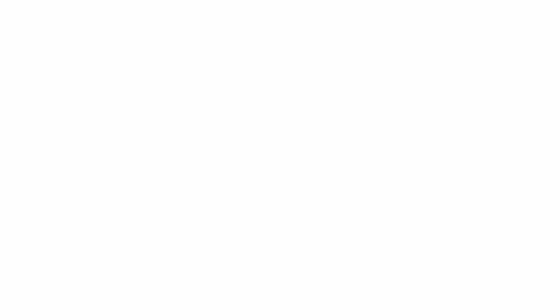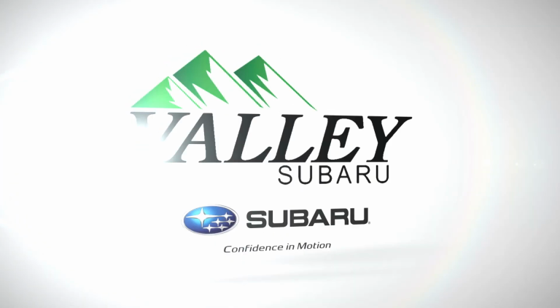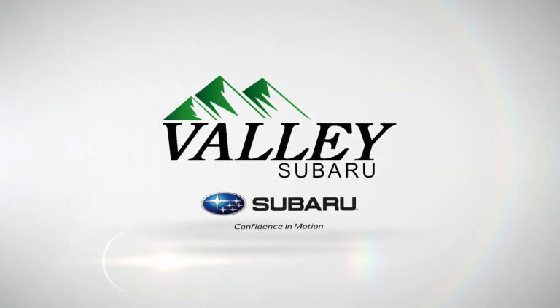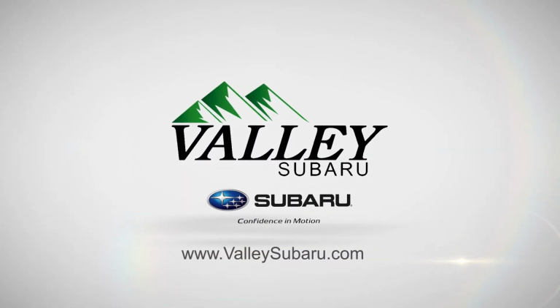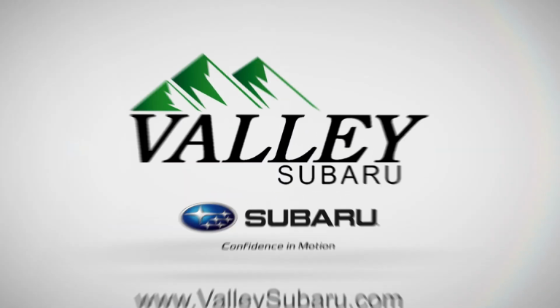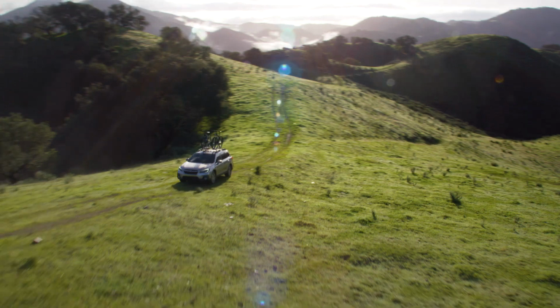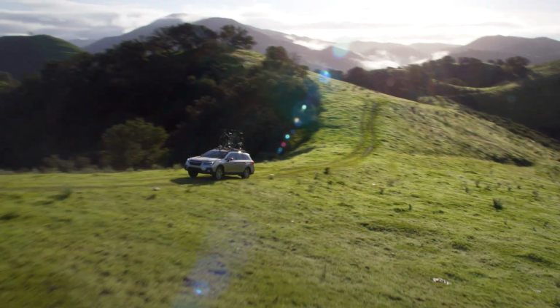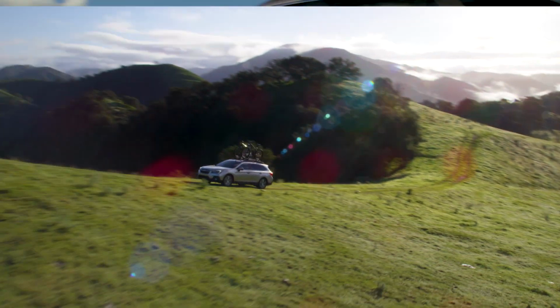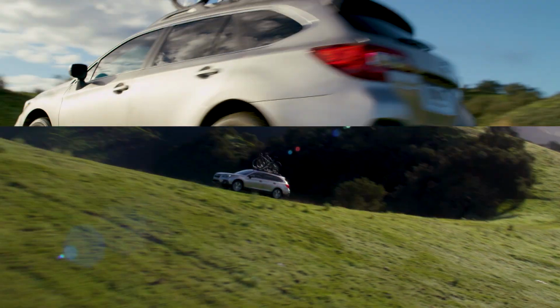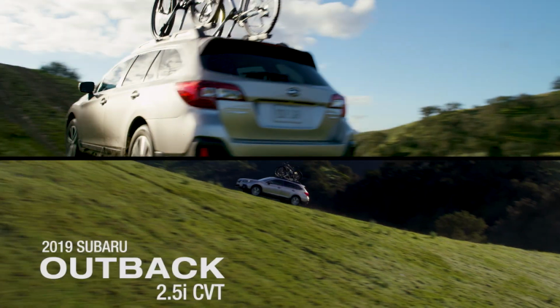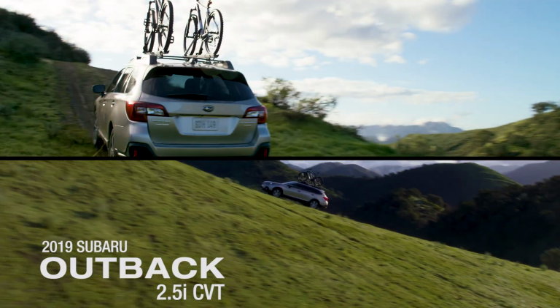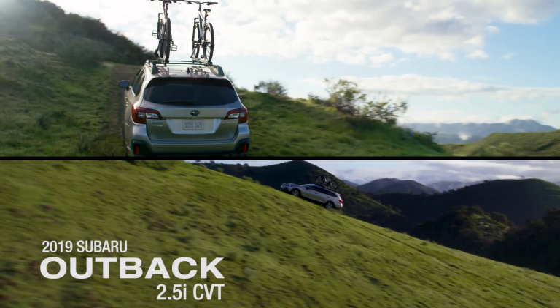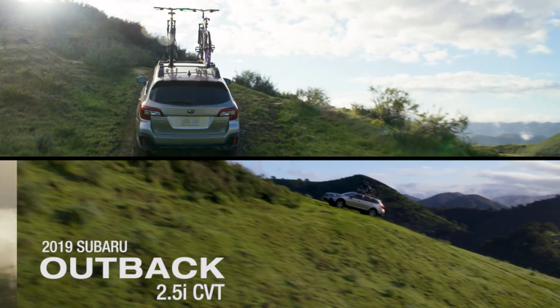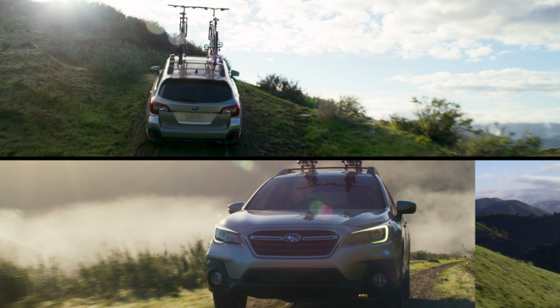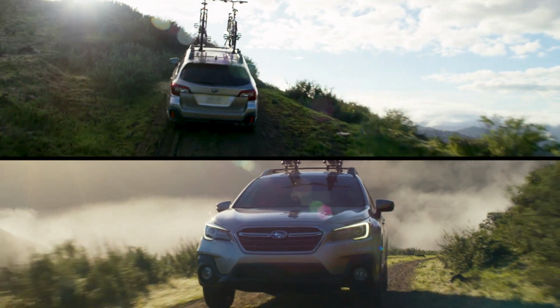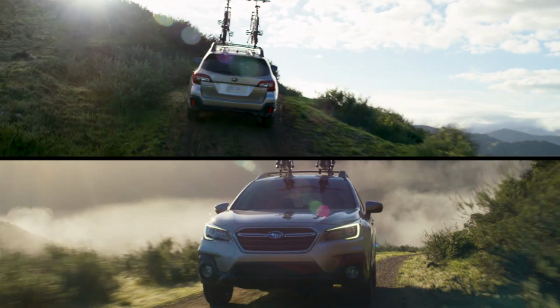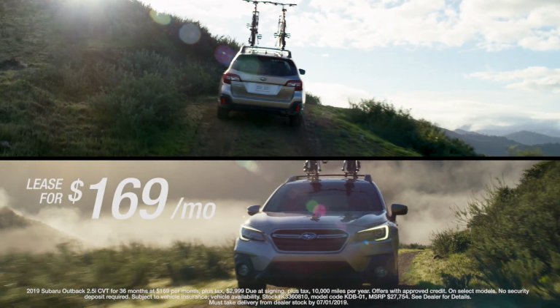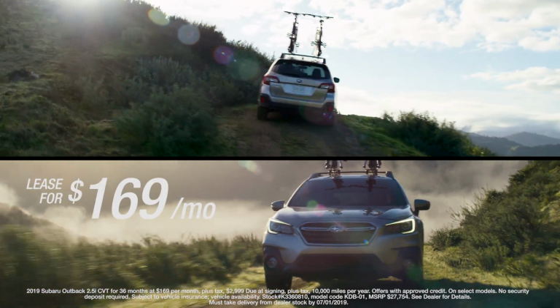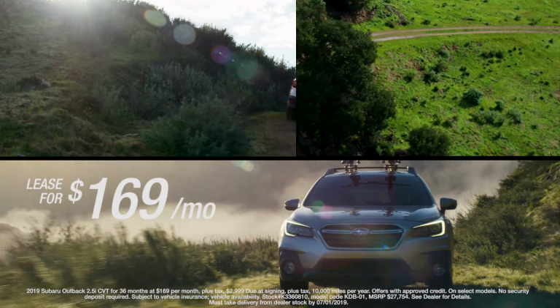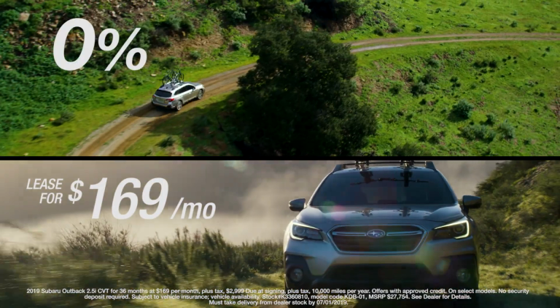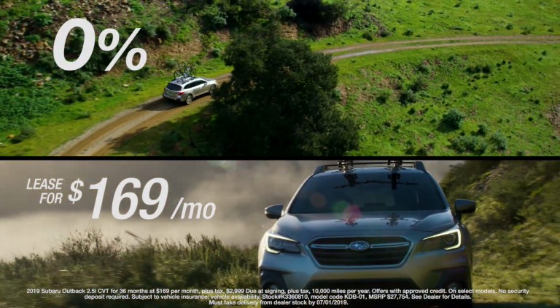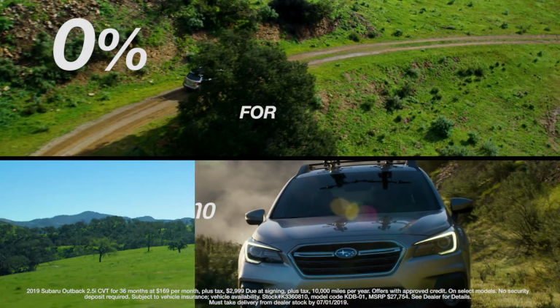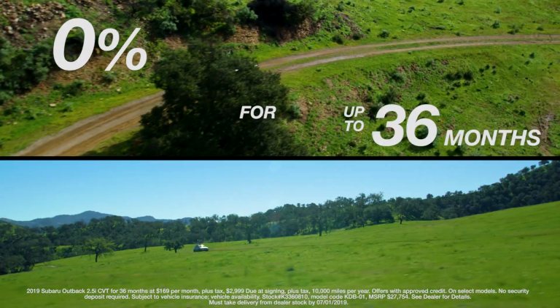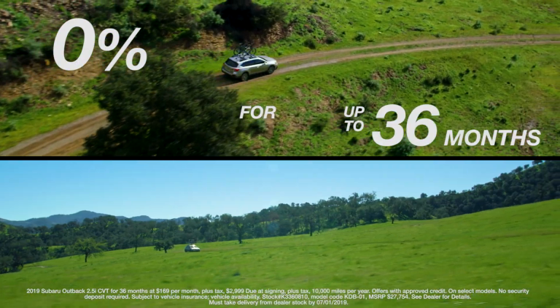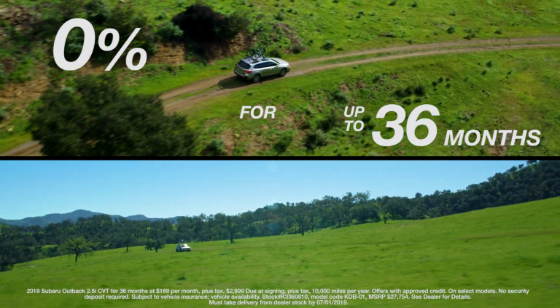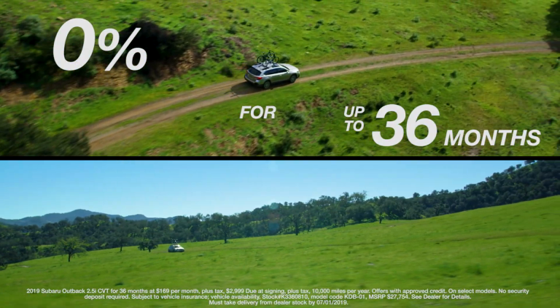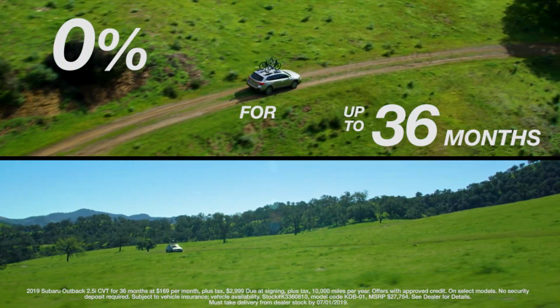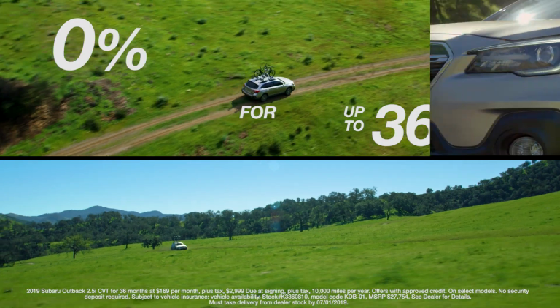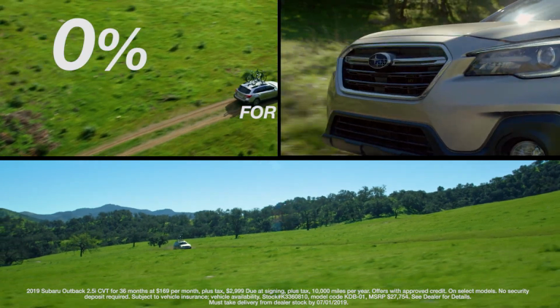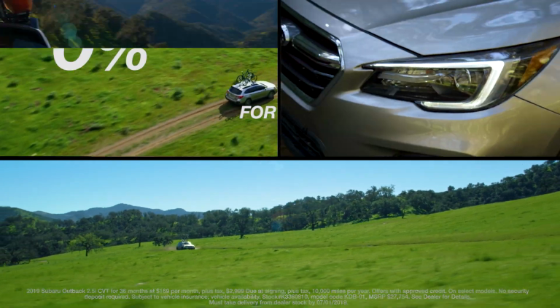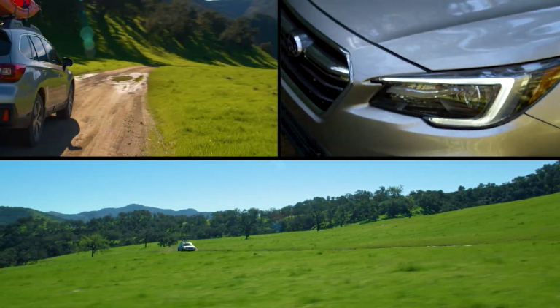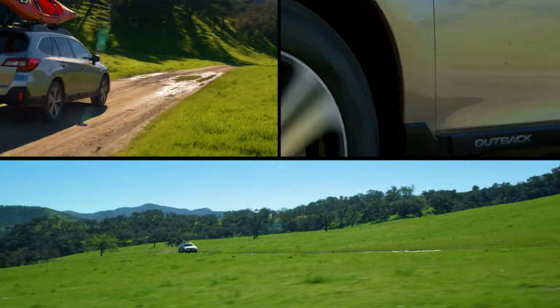At Valley Subaru, pick up a 2019 Subaru Outback. Designed with you in mind, we know what features matter to you. Cargo to comfort, the Outback is packed with state-of-the-art technology. Made to take you everywhere, the Outback has no limits.